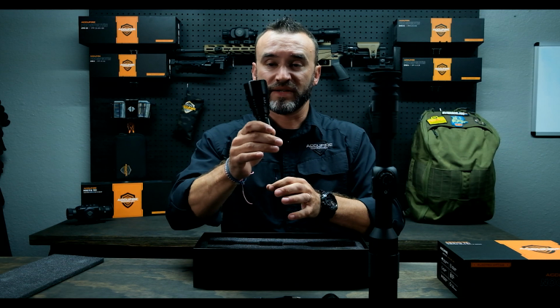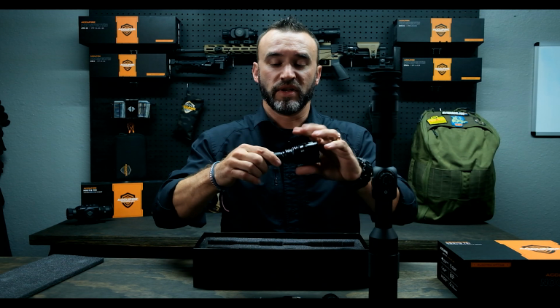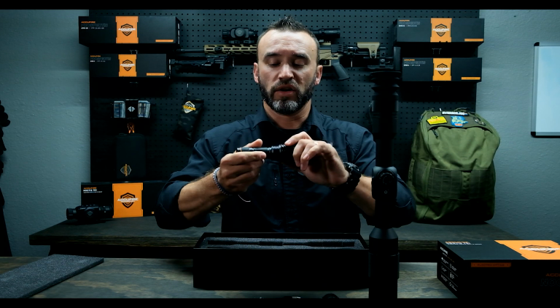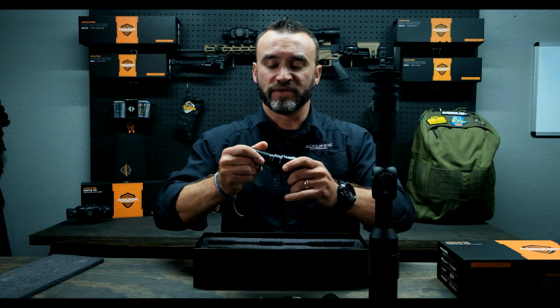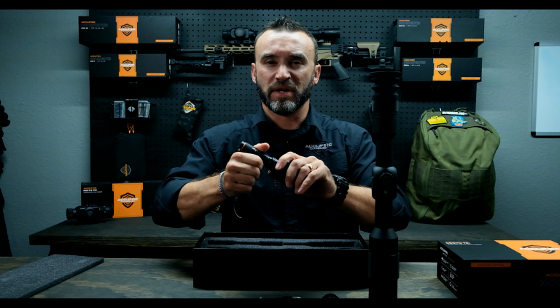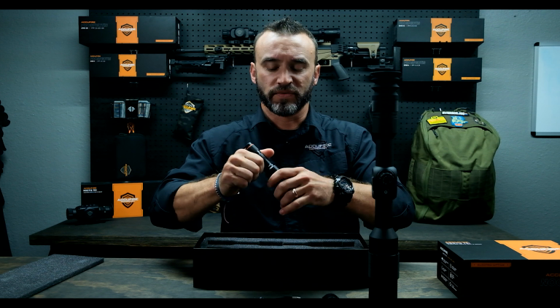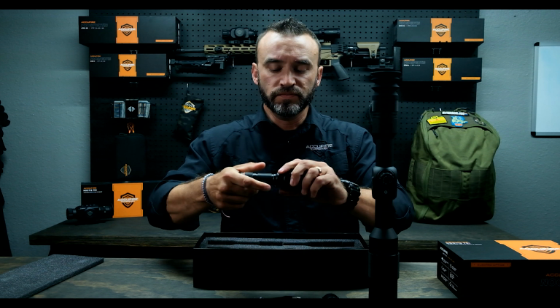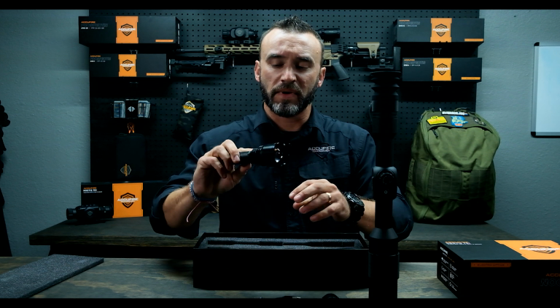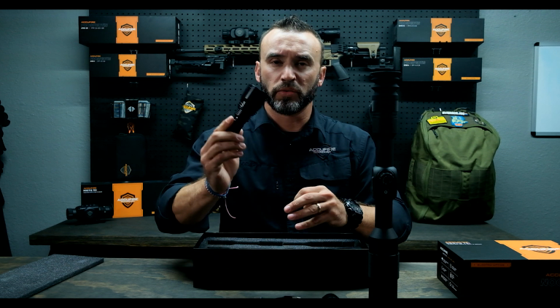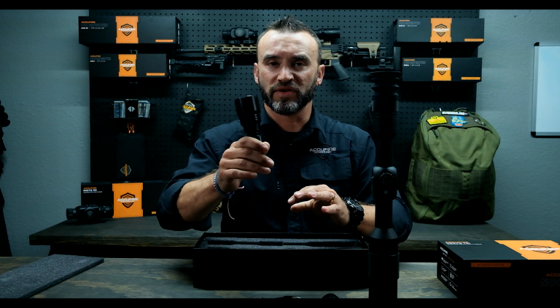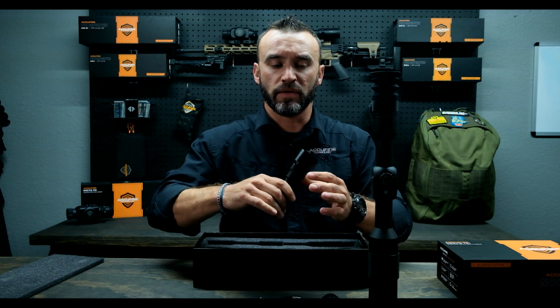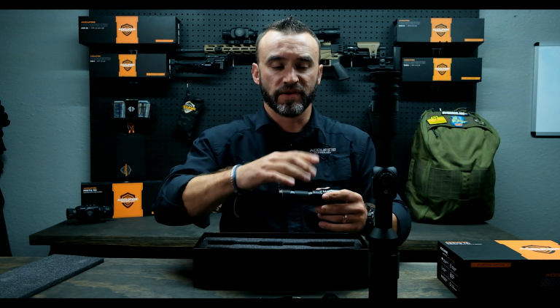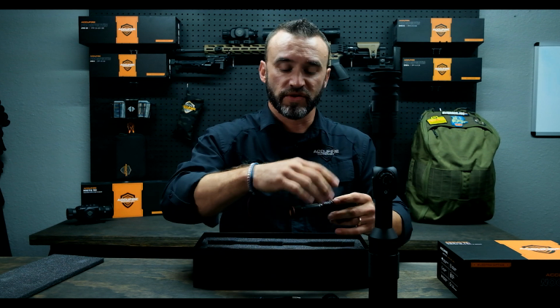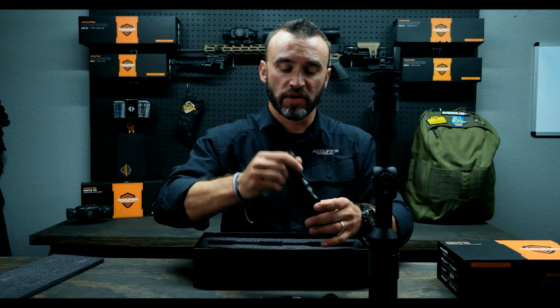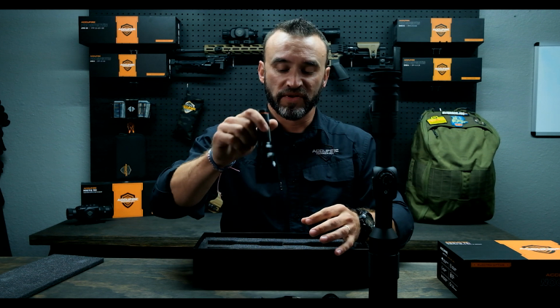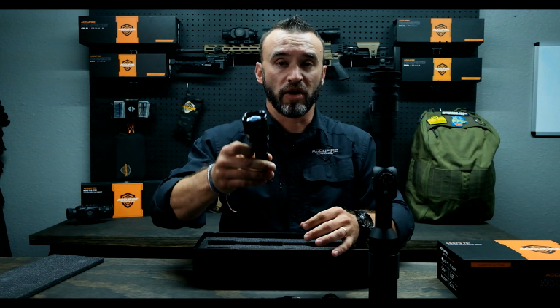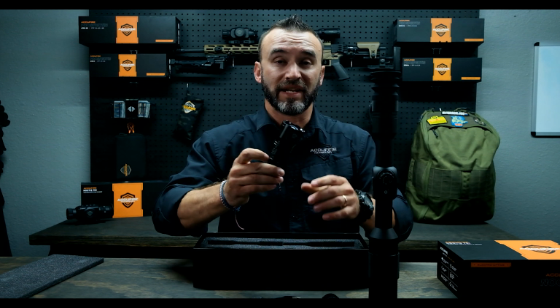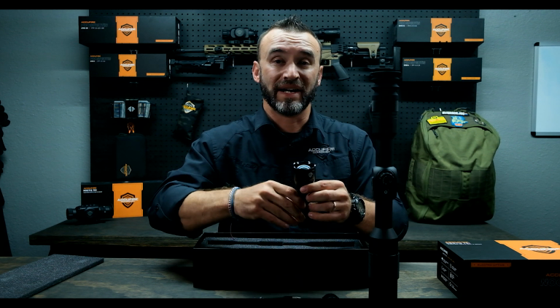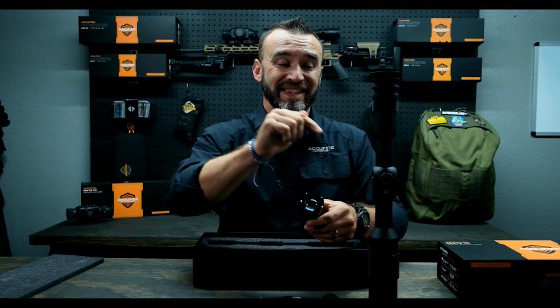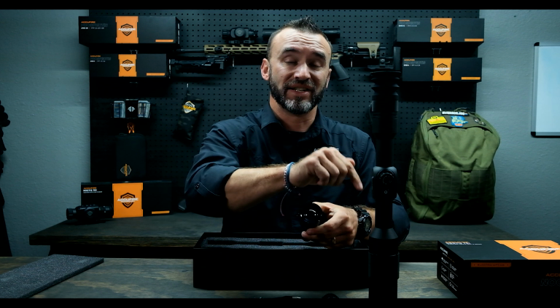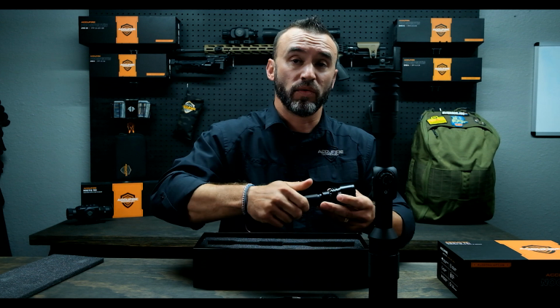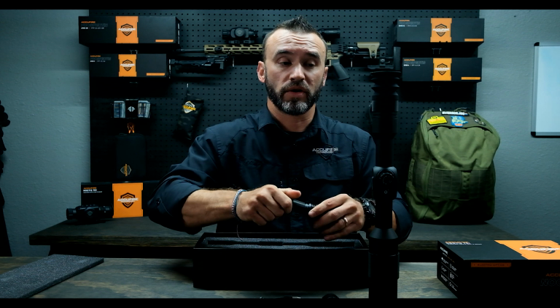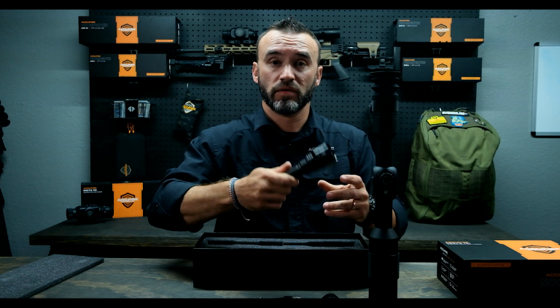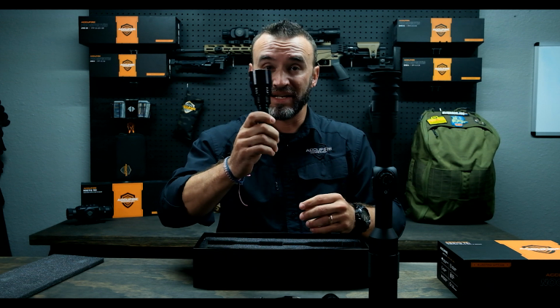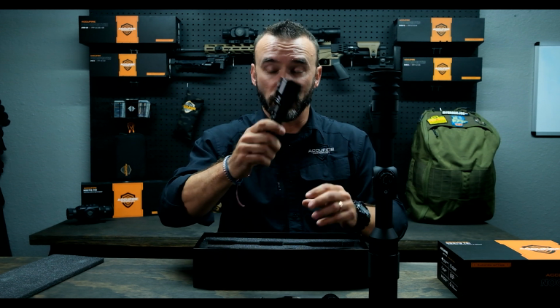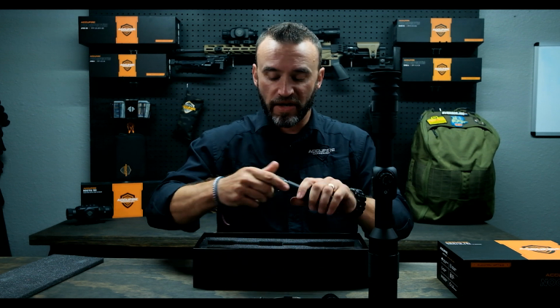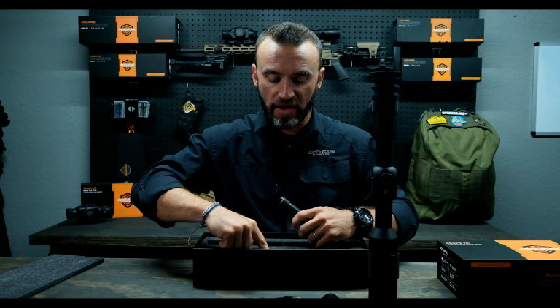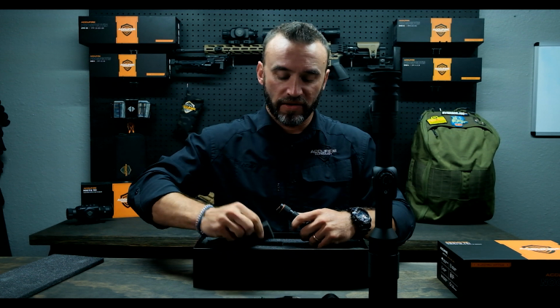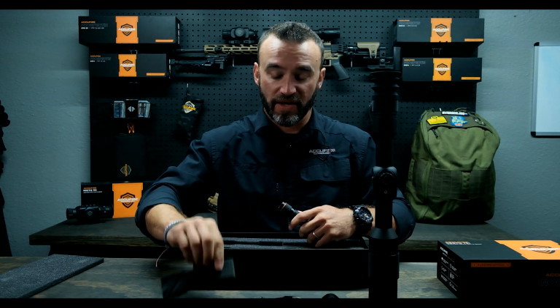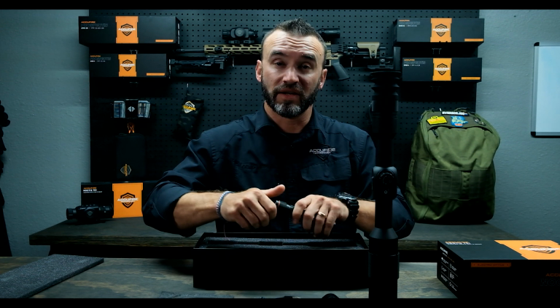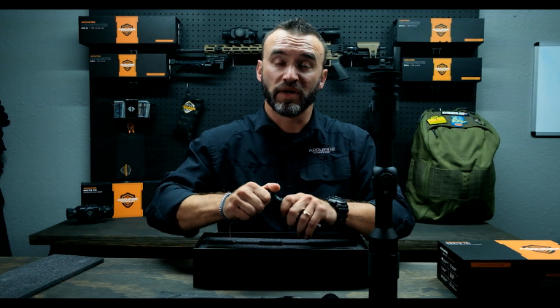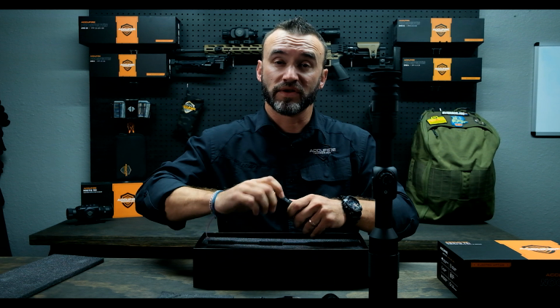Next is going to be the IR light. With this unit you can see about two to three hundred yards at night. Keep in mind, this does not work at night without an IR light — that's why it's called infrared night vision.